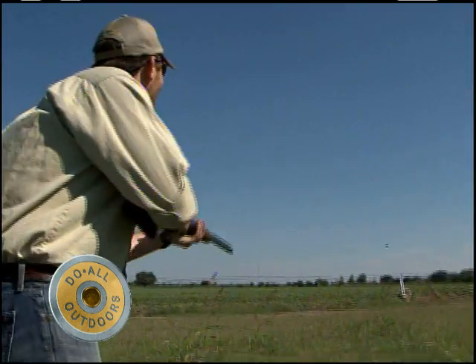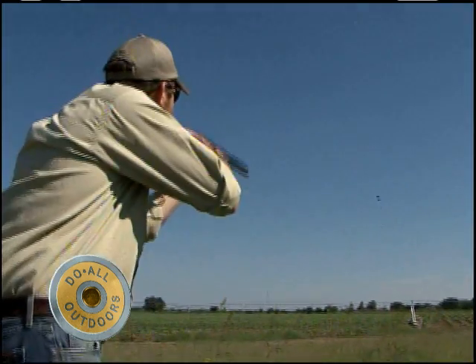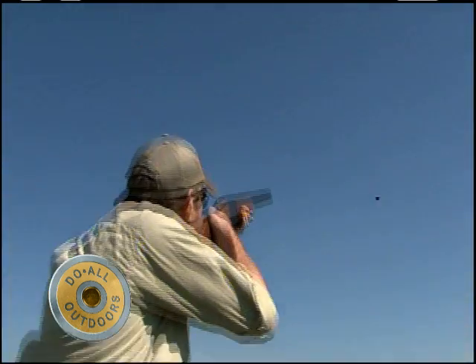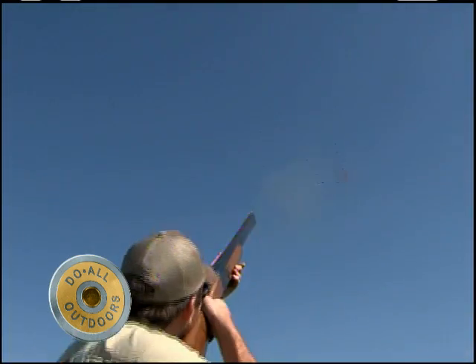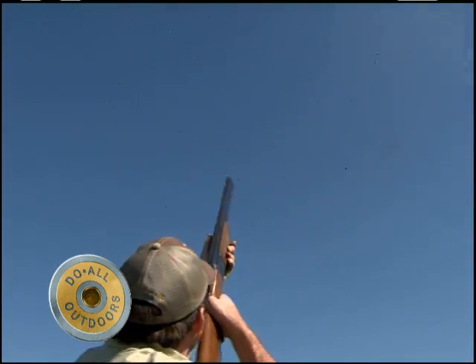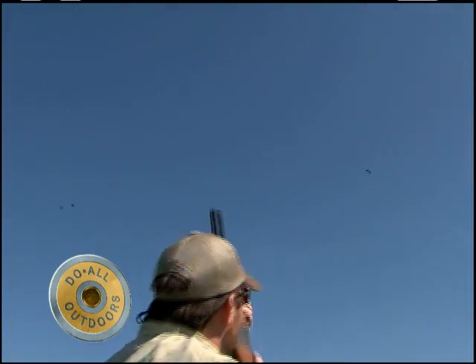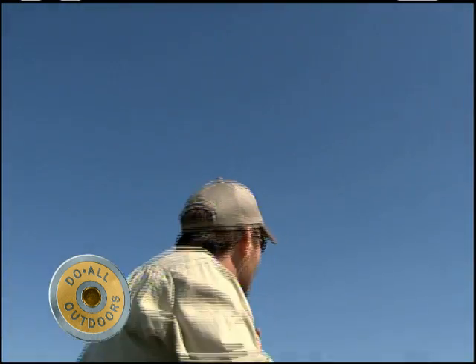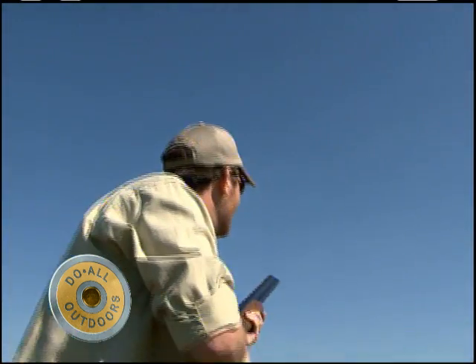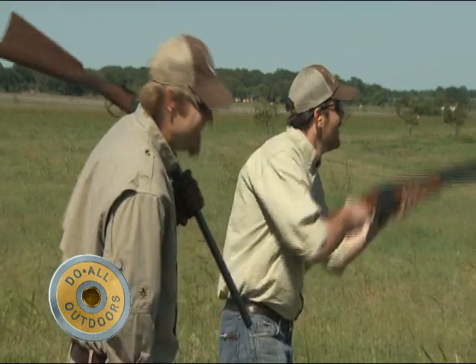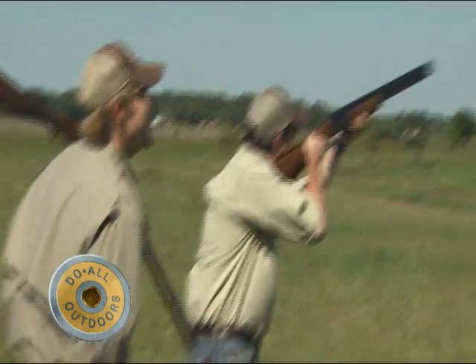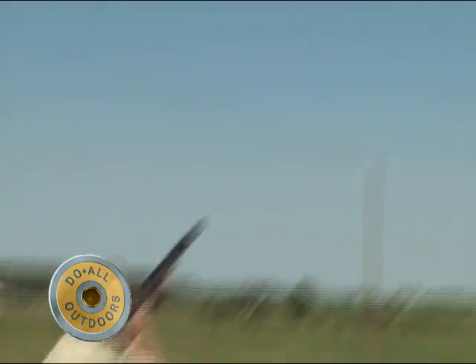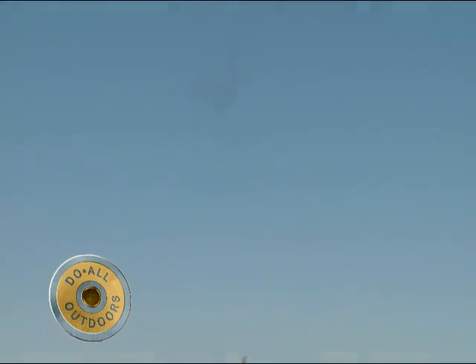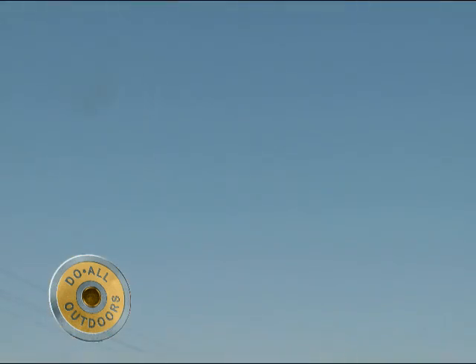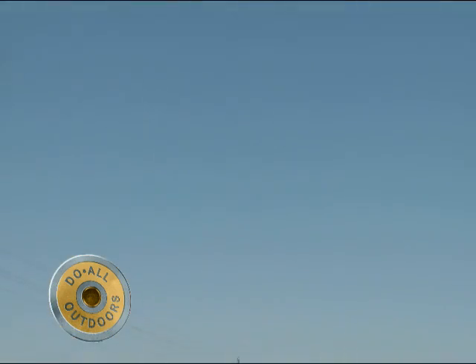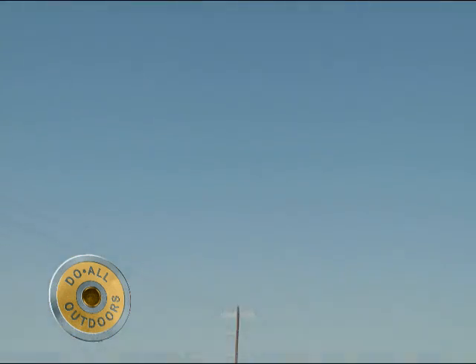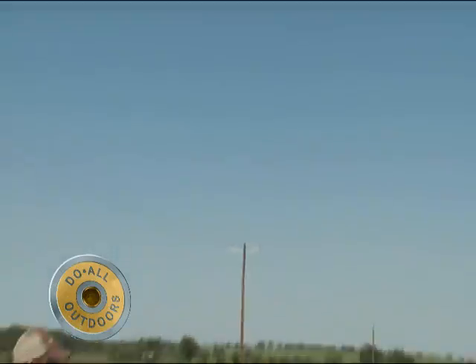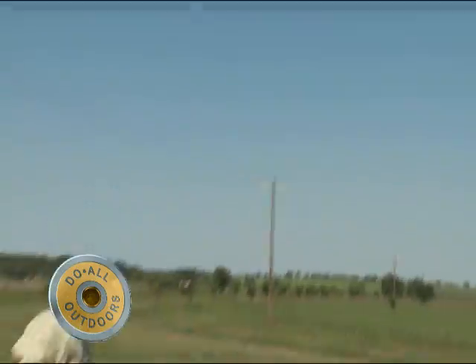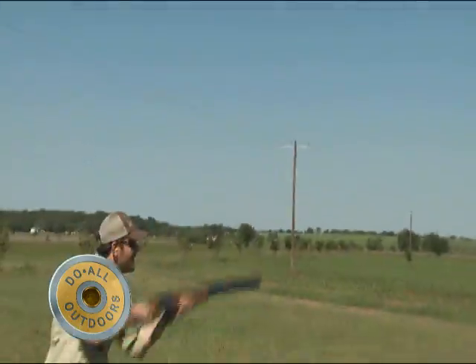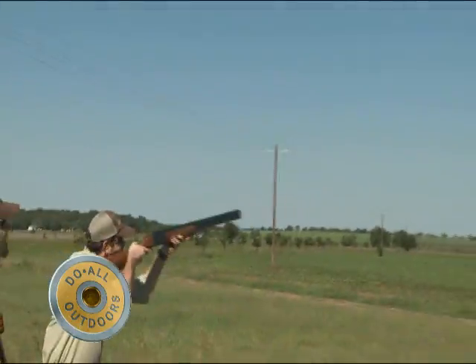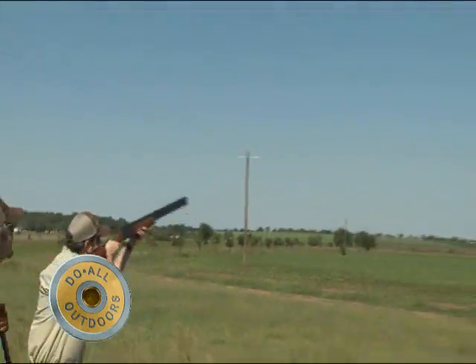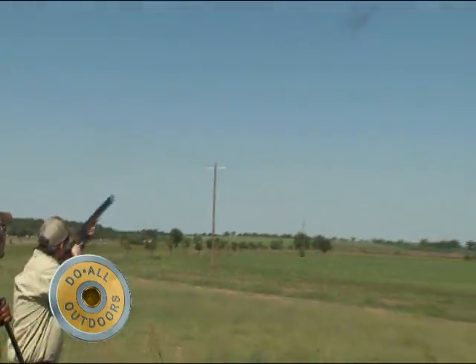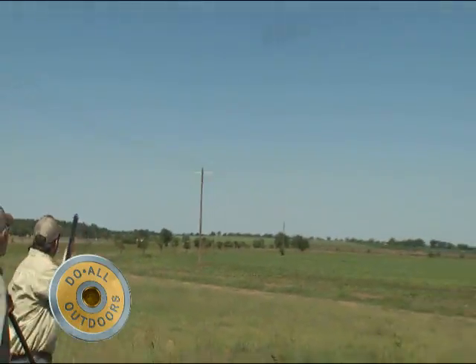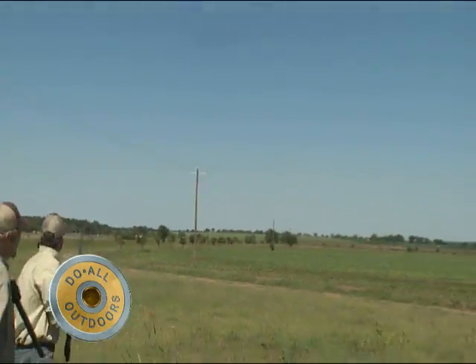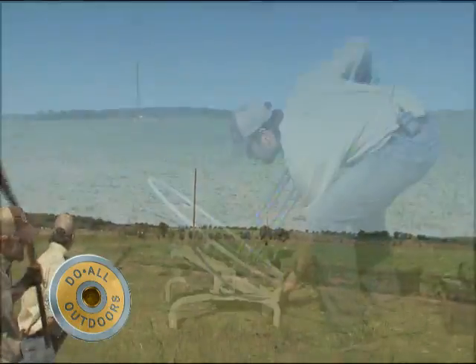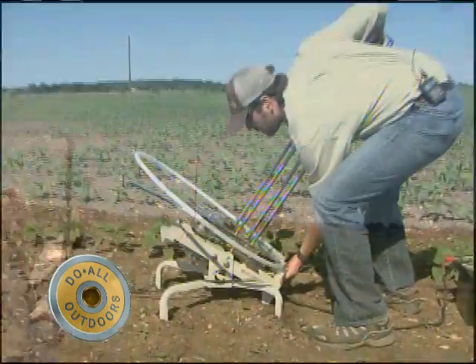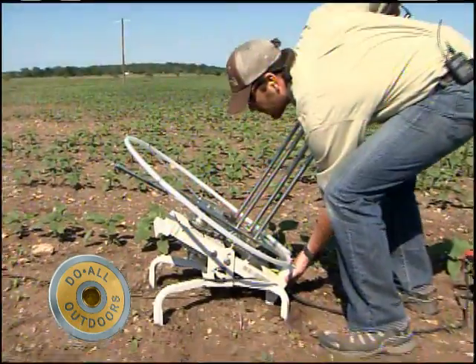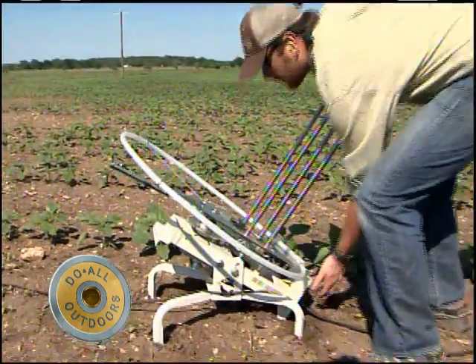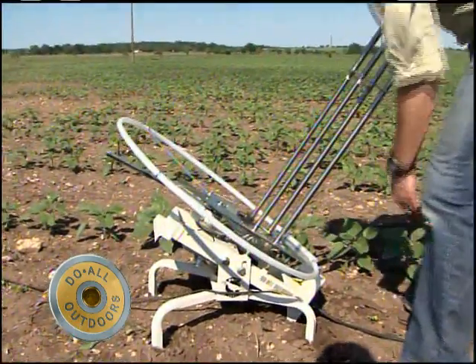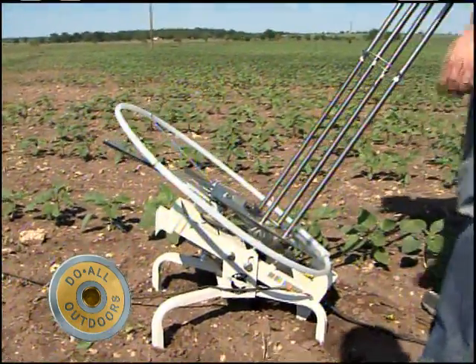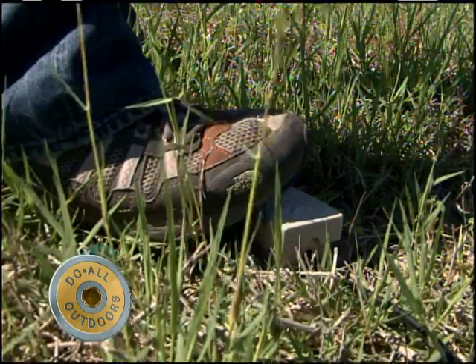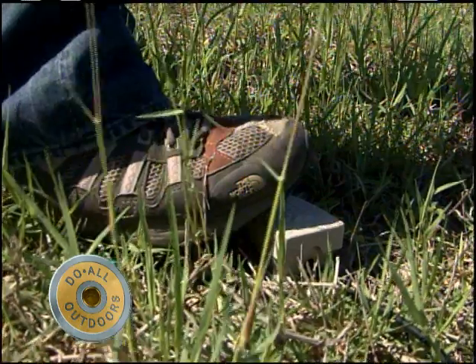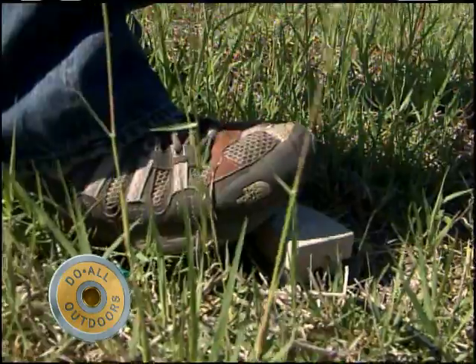One of the best, most efficient automatic traps you'll ever find — the White Quail is a clay shooter's dream come true. Features include adjustable angles and foot pedal release.